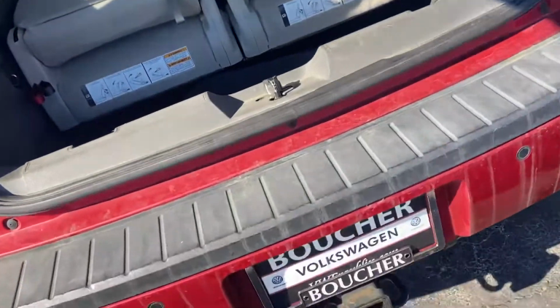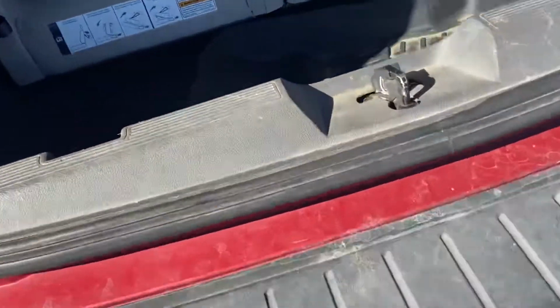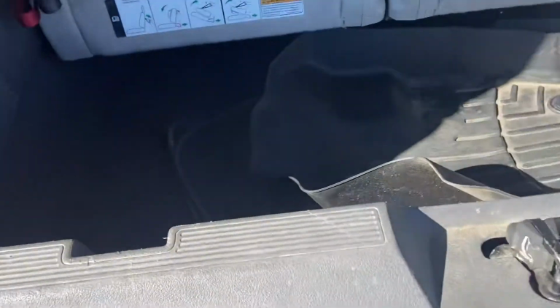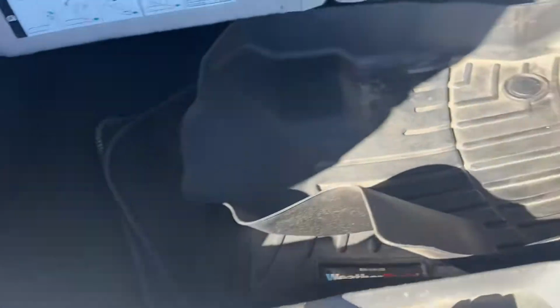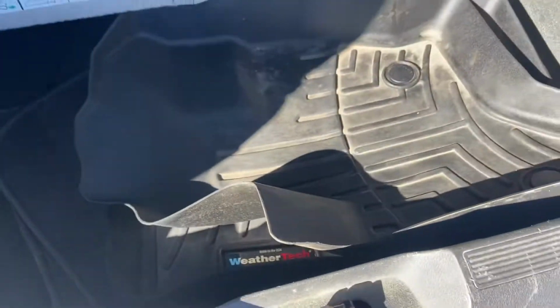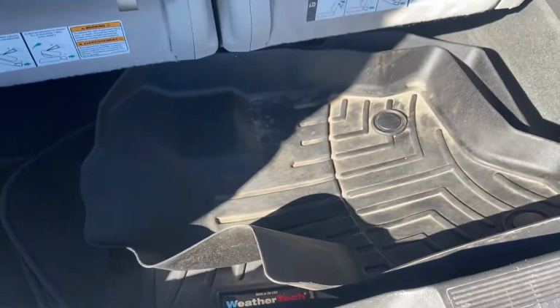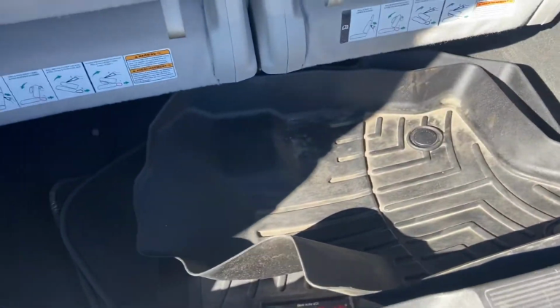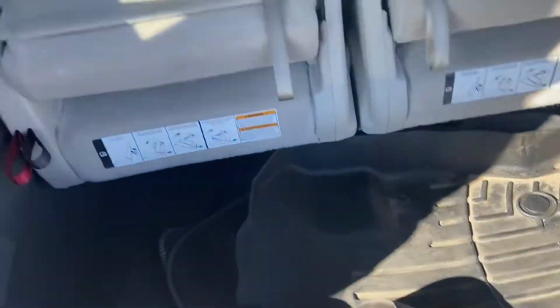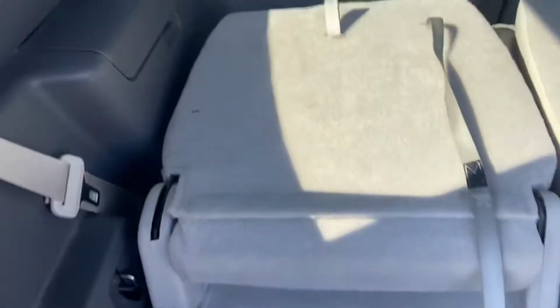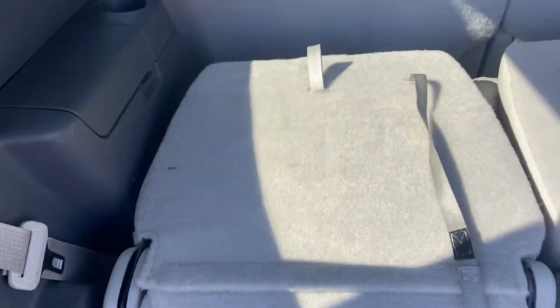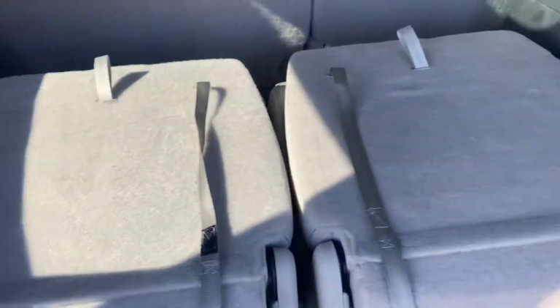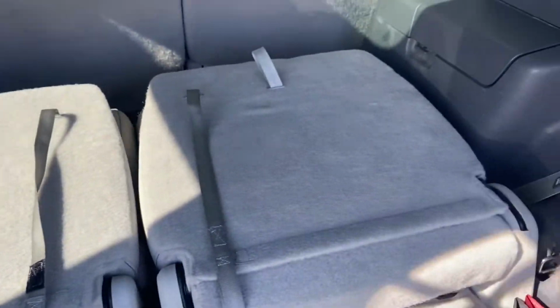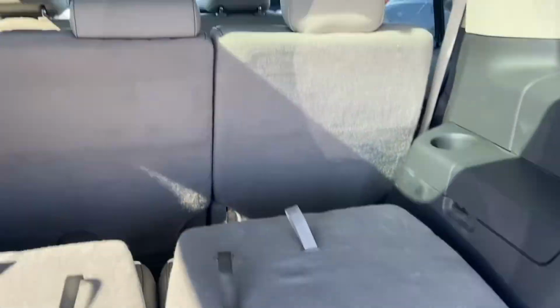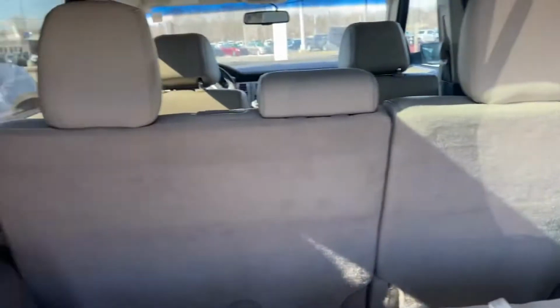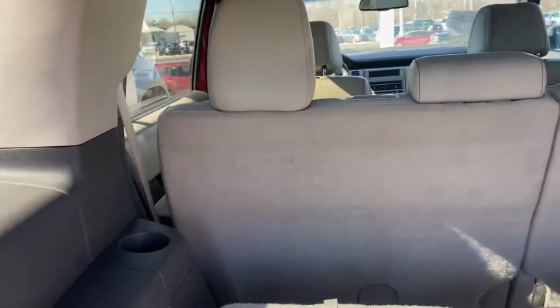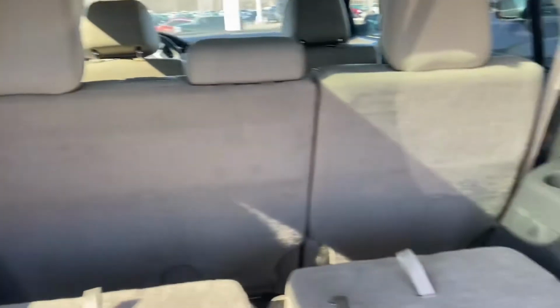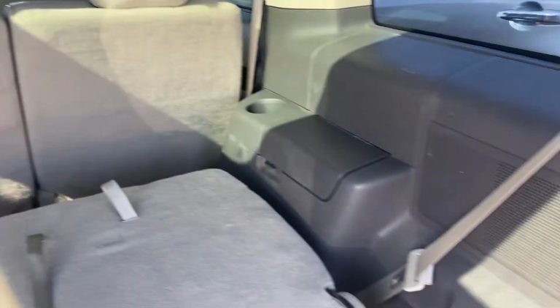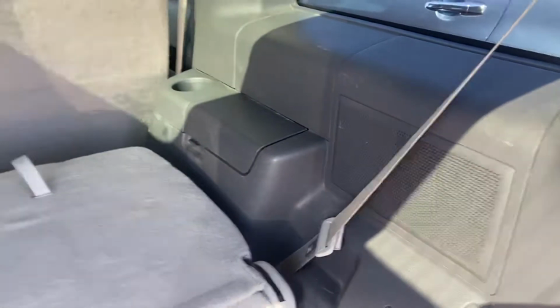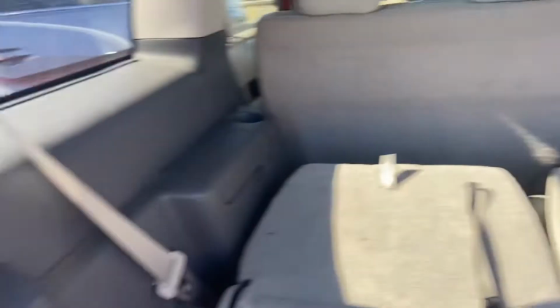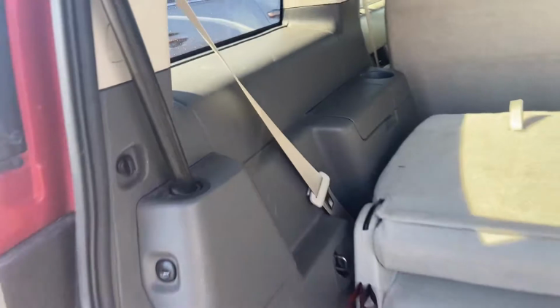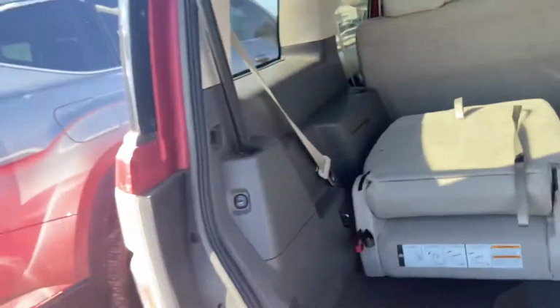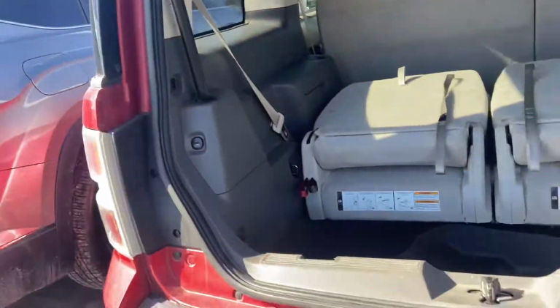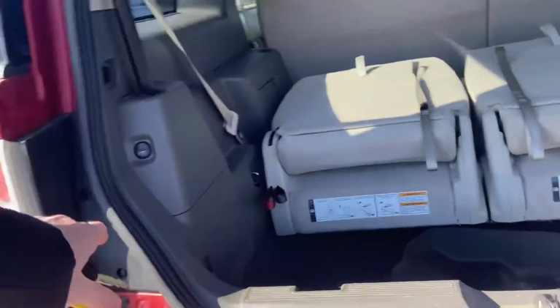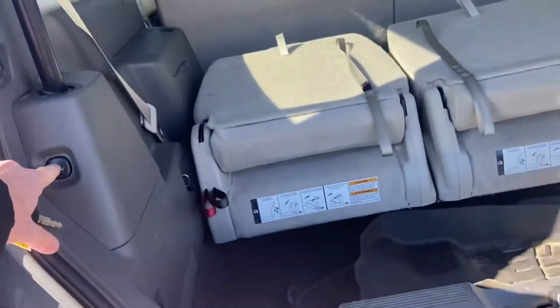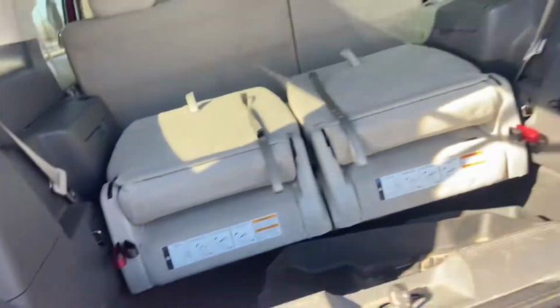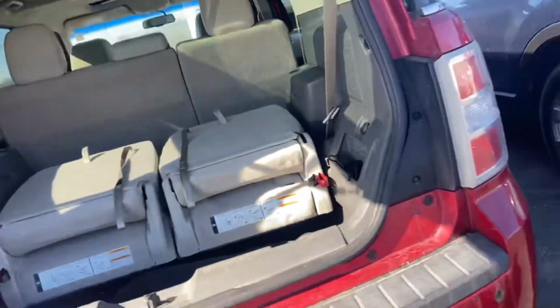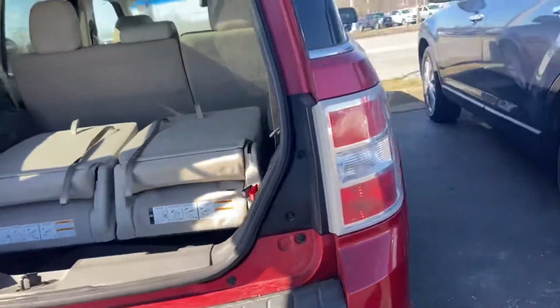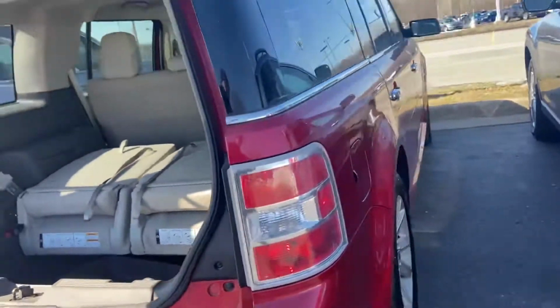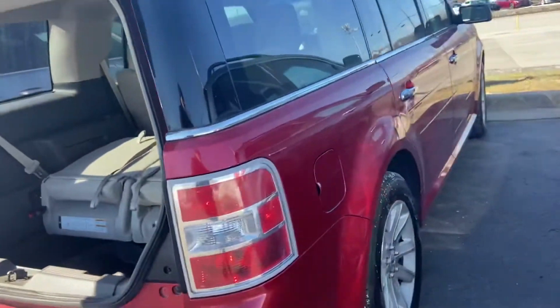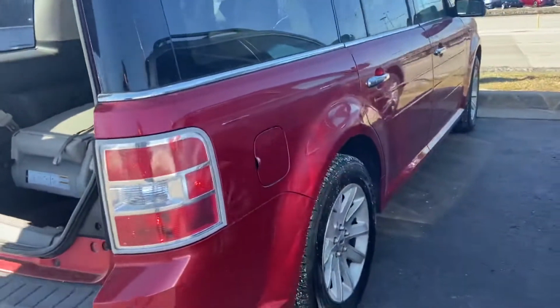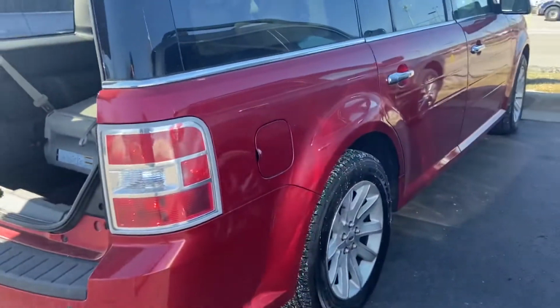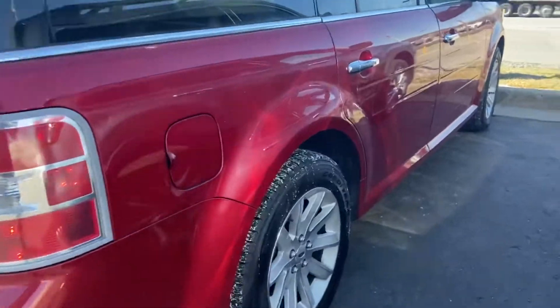There's some nice WeatherTech mats in back here. You can see even the backs of the seats — all real clean. This wasn't abused in any way. The passenger side looks just as good.